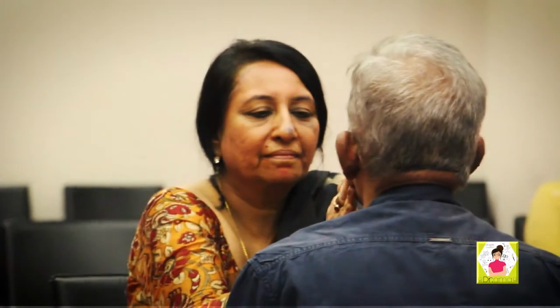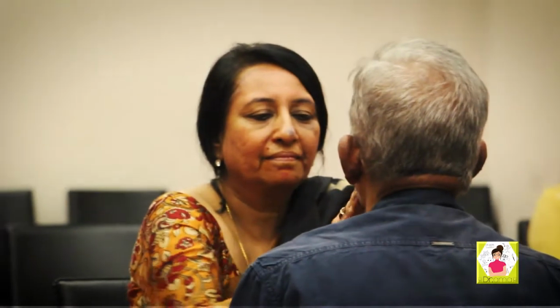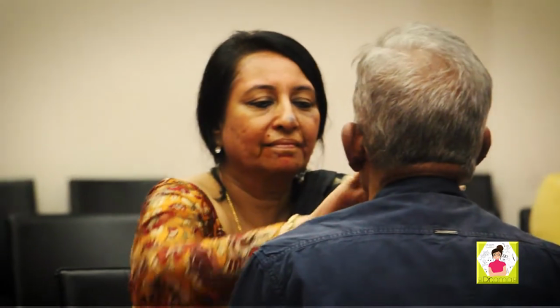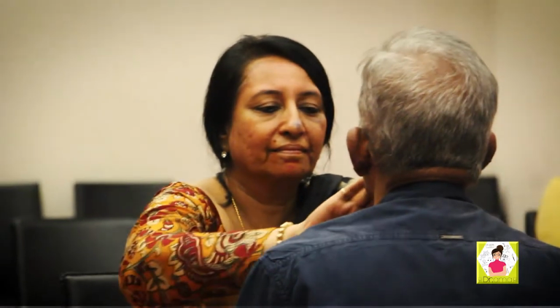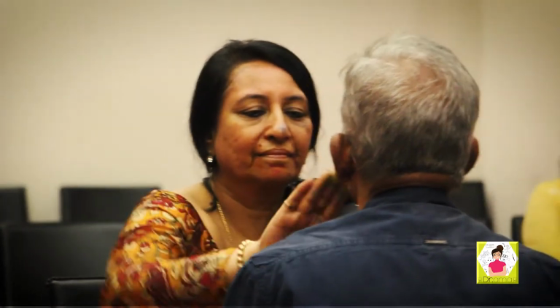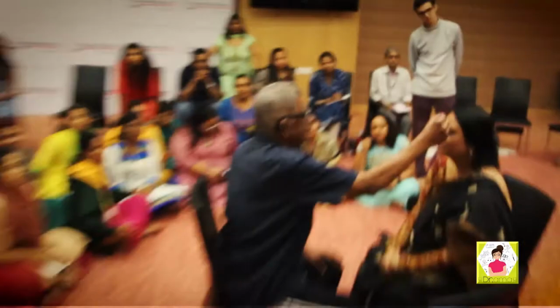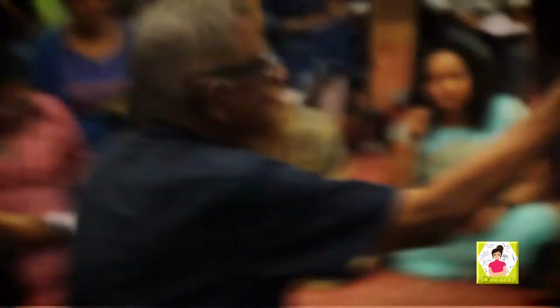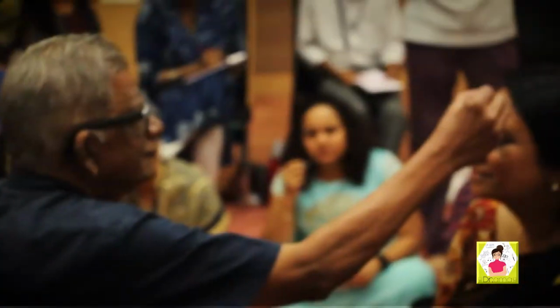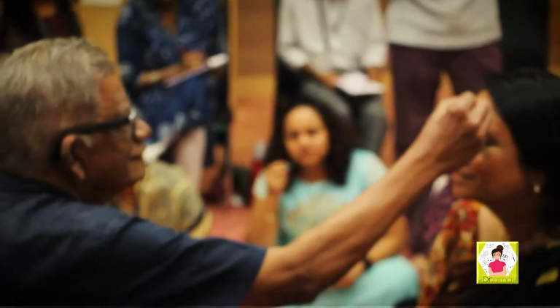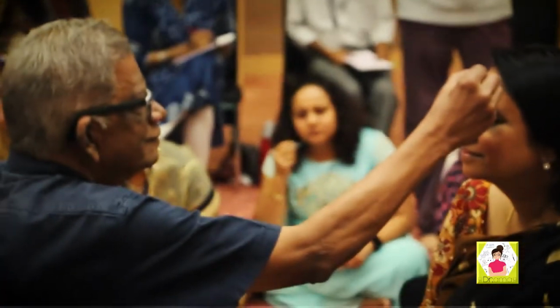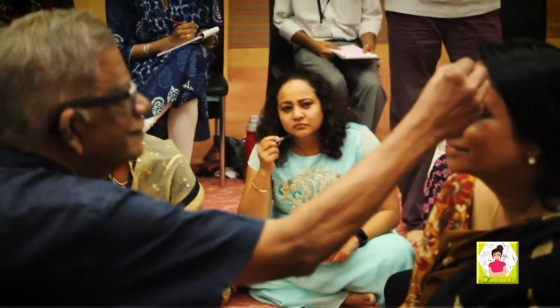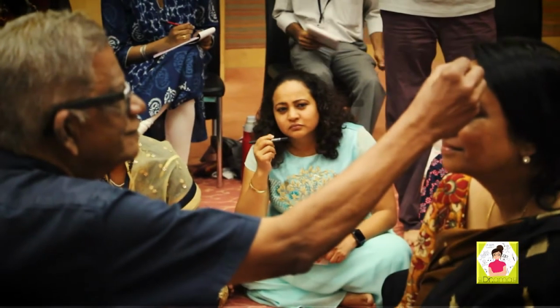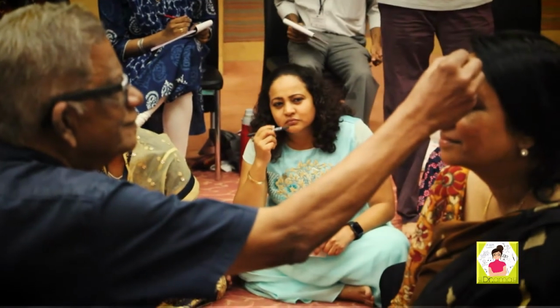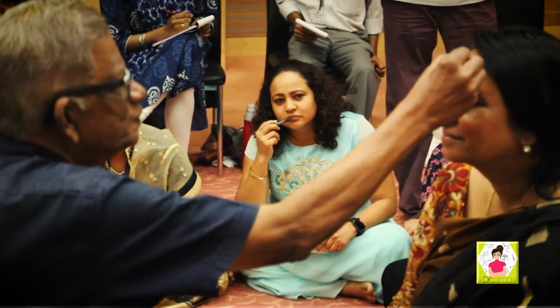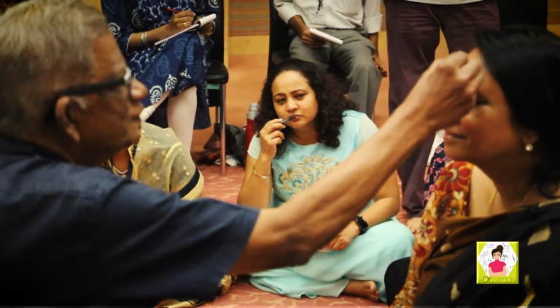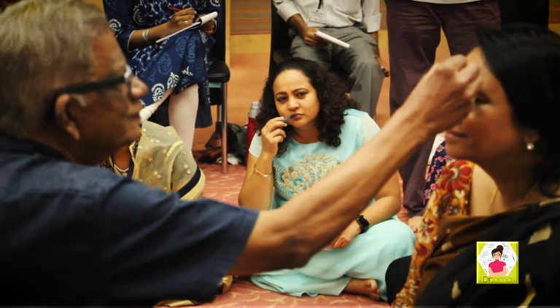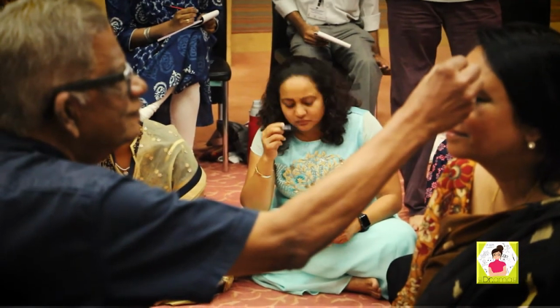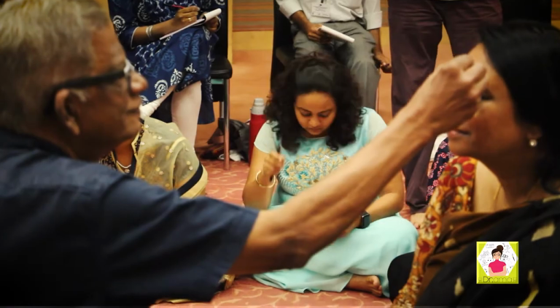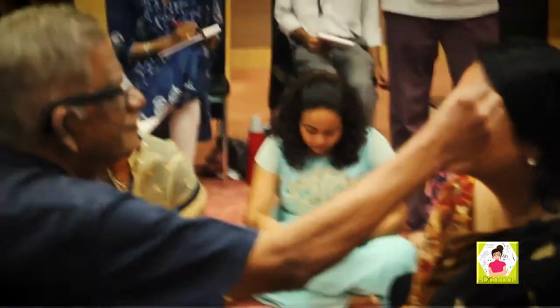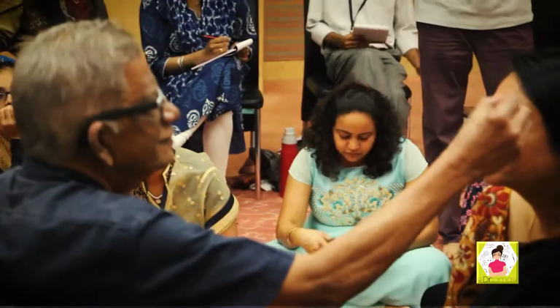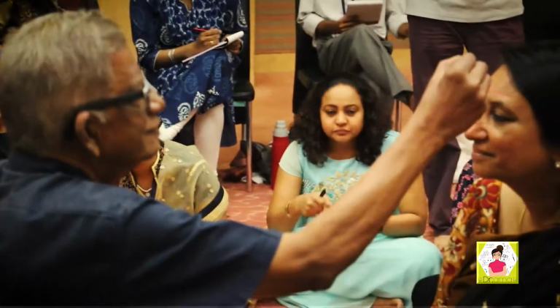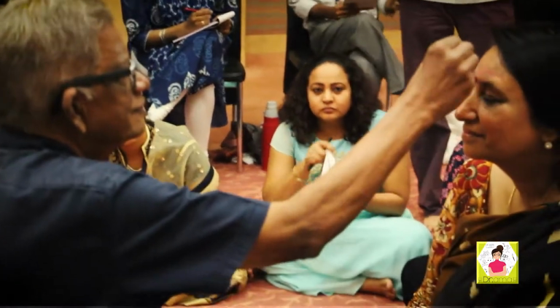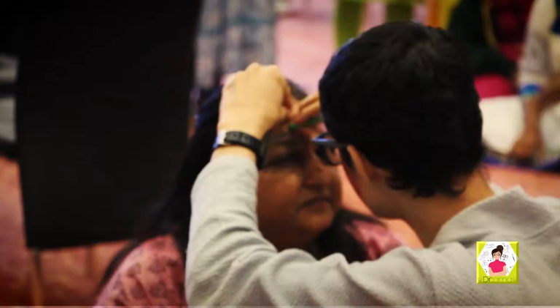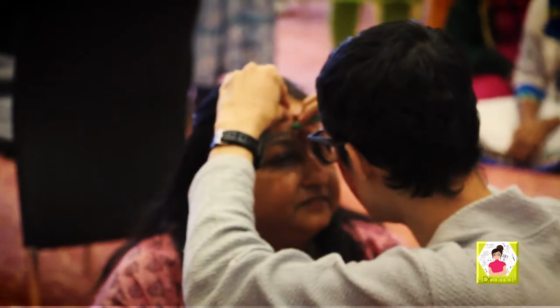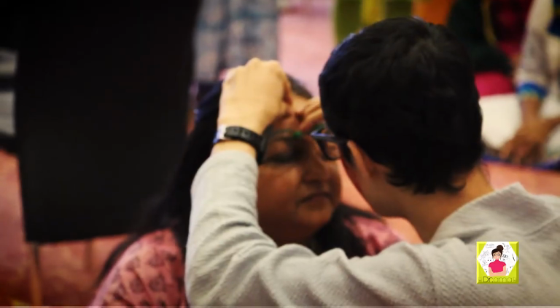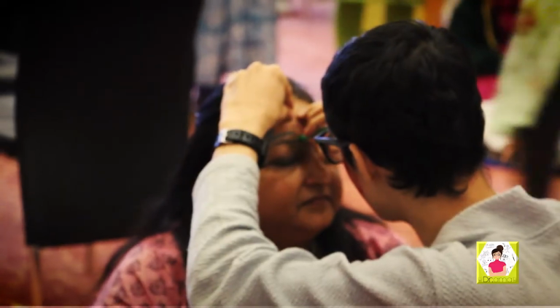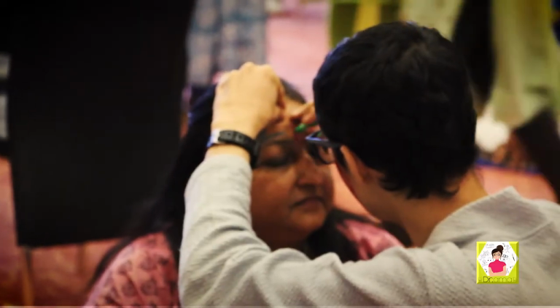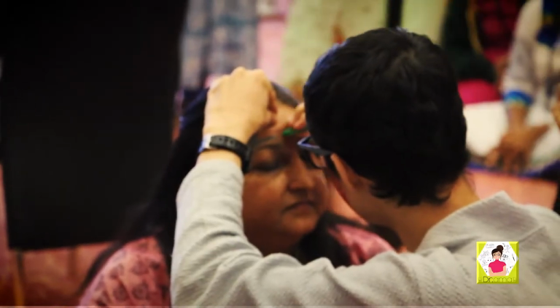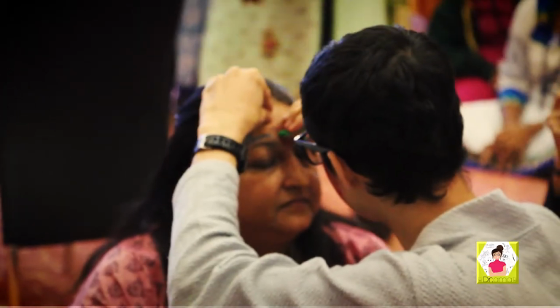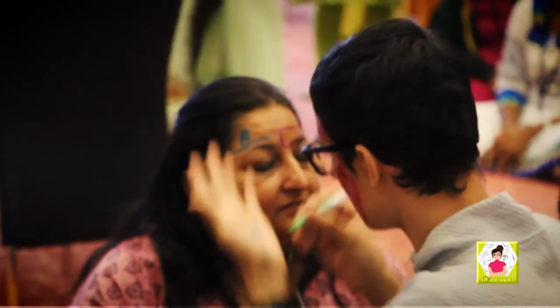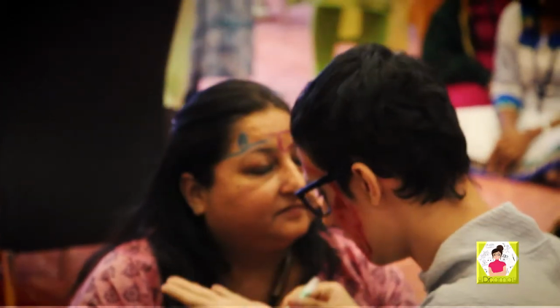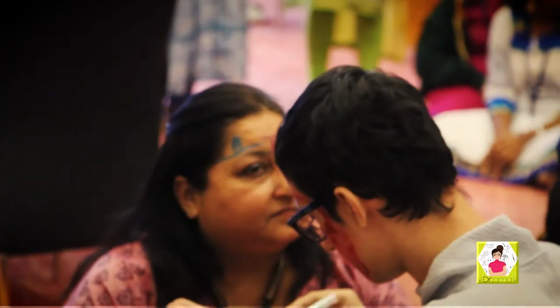Dr. Ramam demonstrates how you can use face painting to explain shapes, numbers, alphabets and difficult concepts in a simple manner.